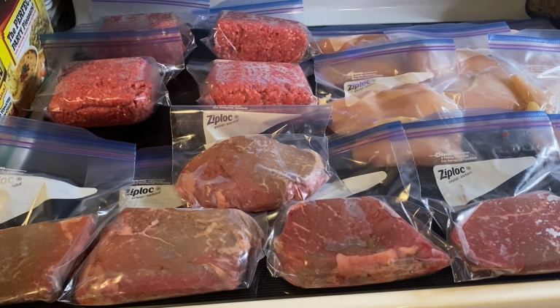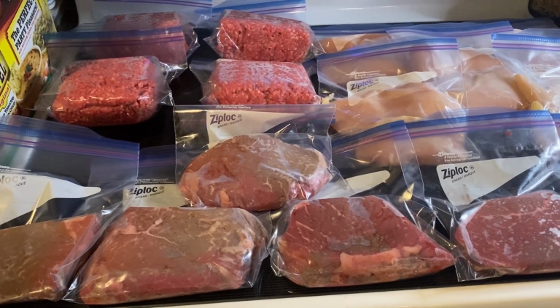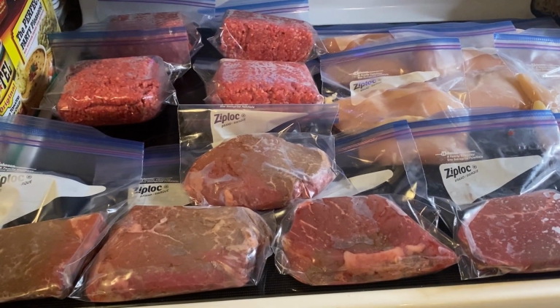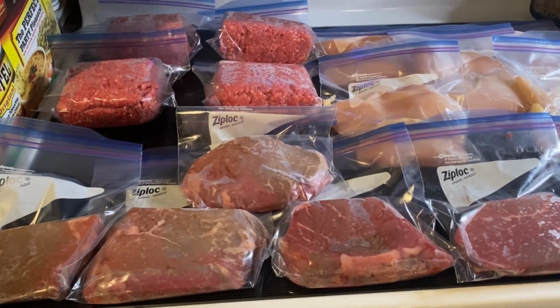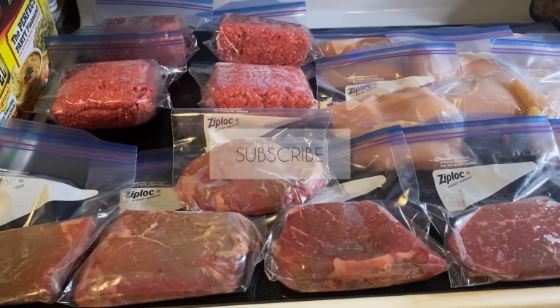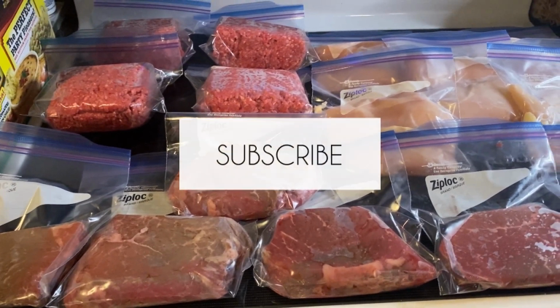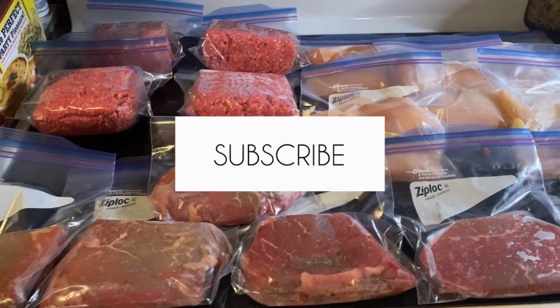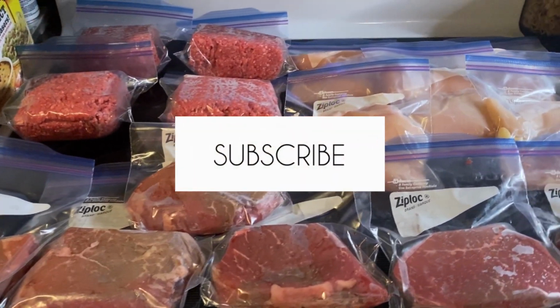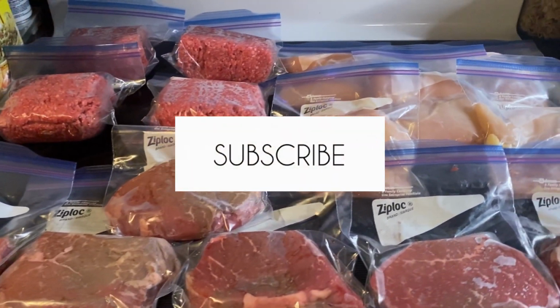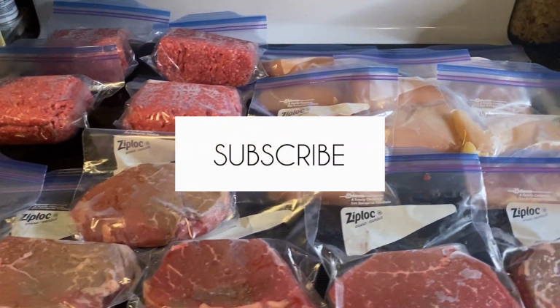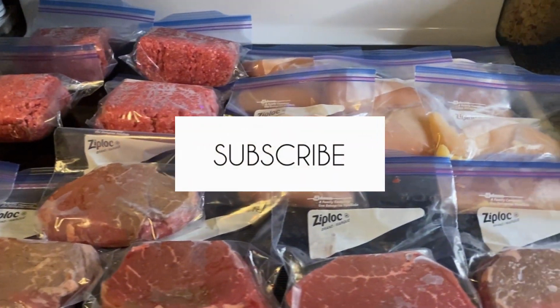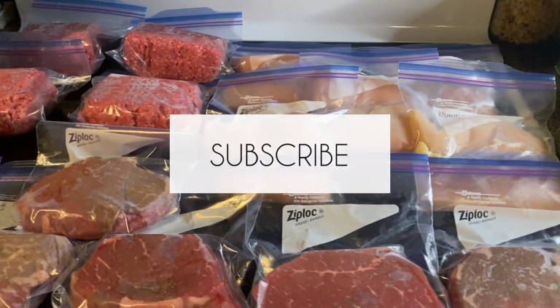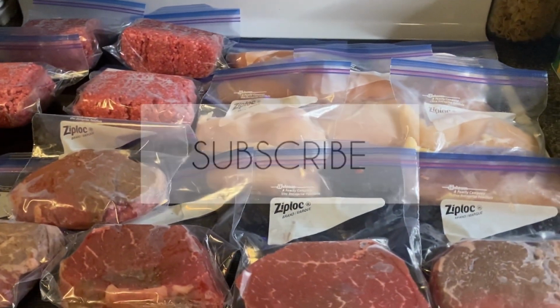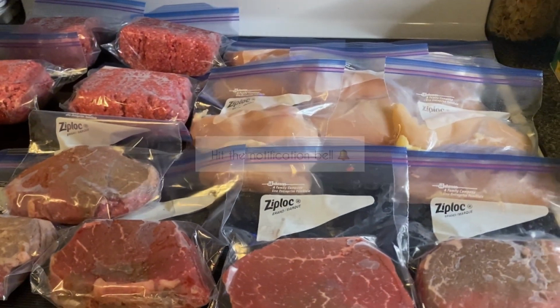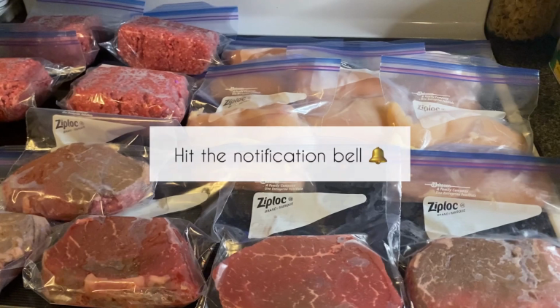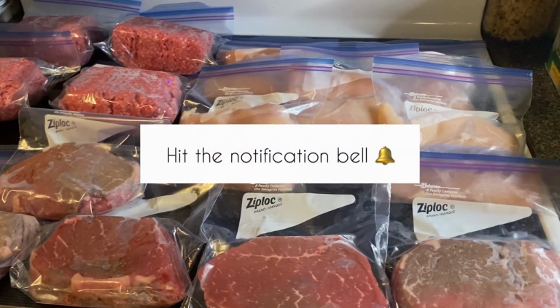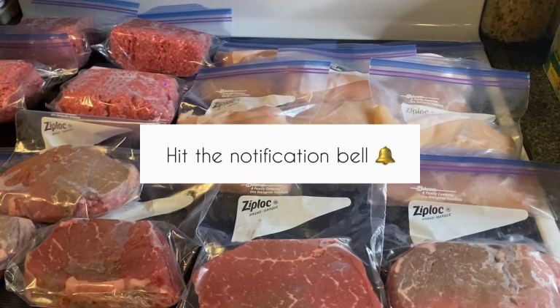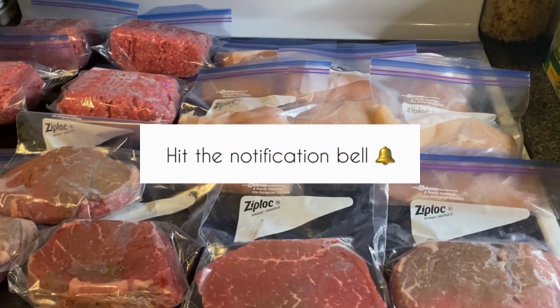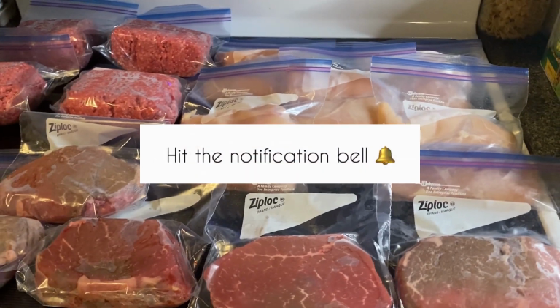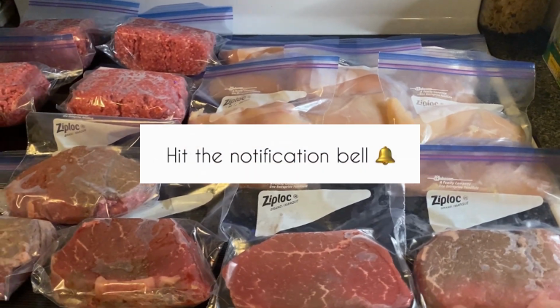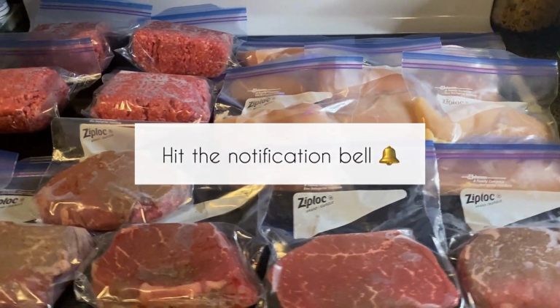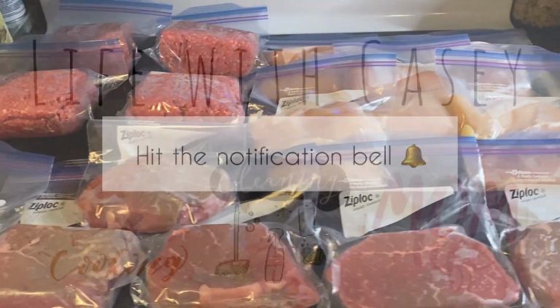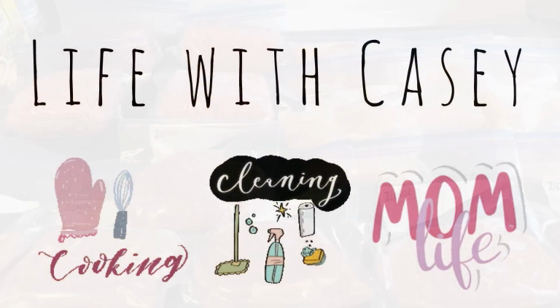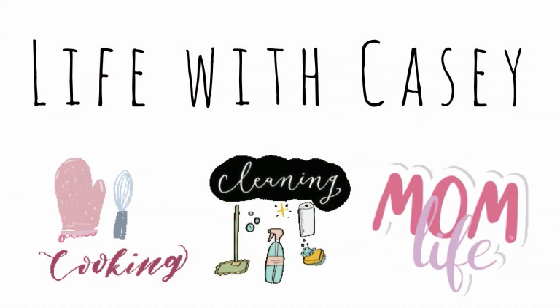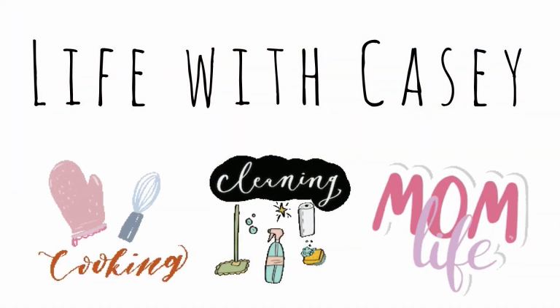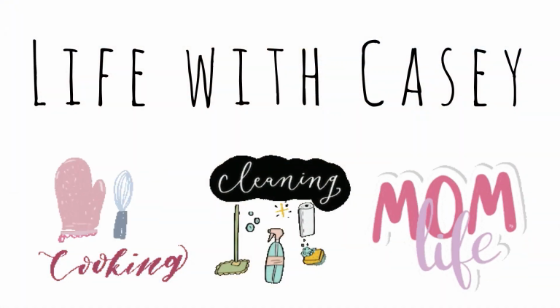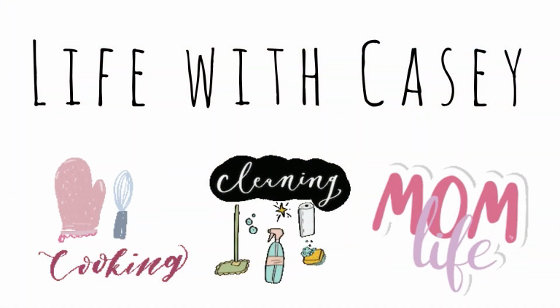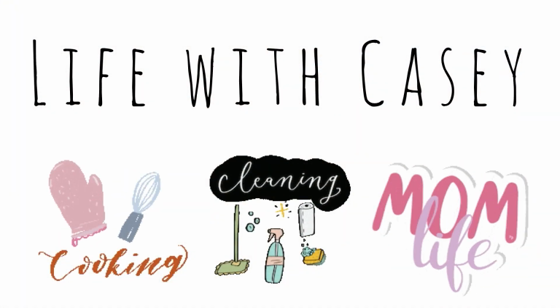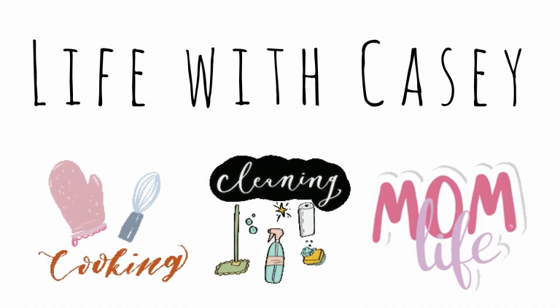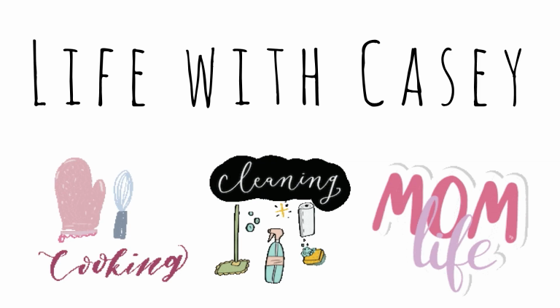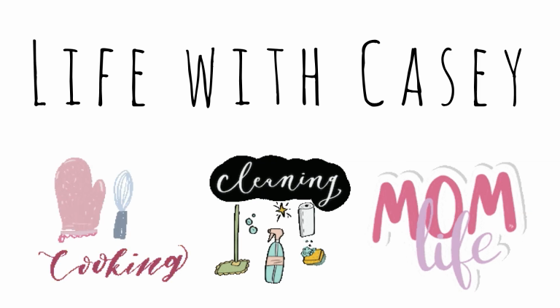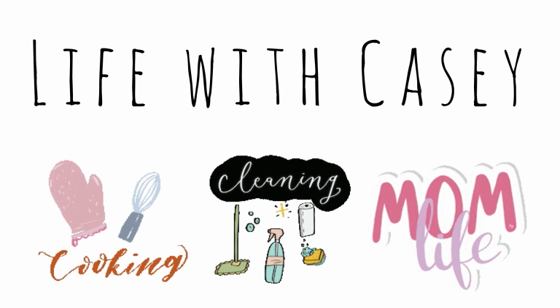I hope you all enjoyed this video. If you did, please give it a thumbs up. If you're not already subscribed, make sure to hit that subscribe button and the notification bell, and I will see y'all in my next video.